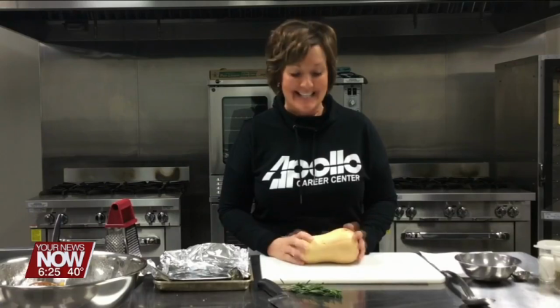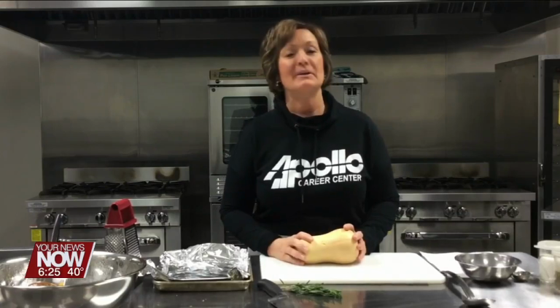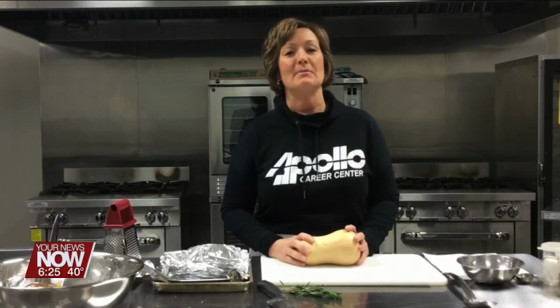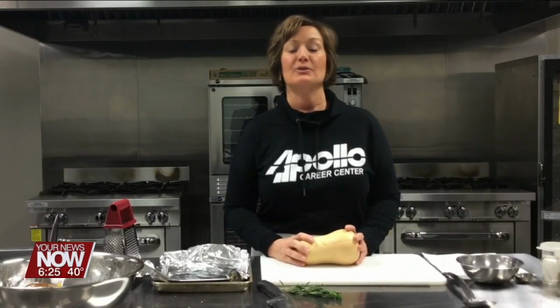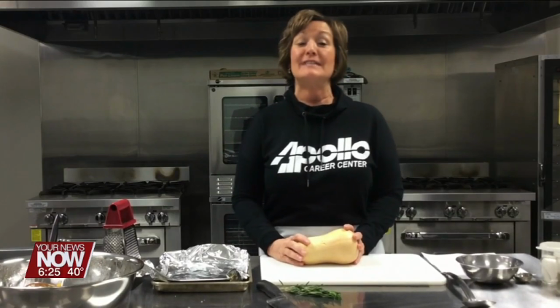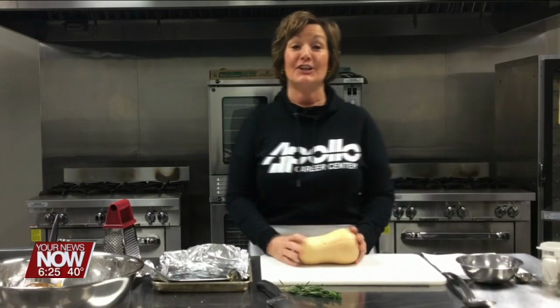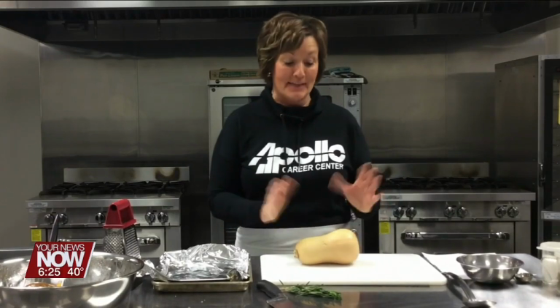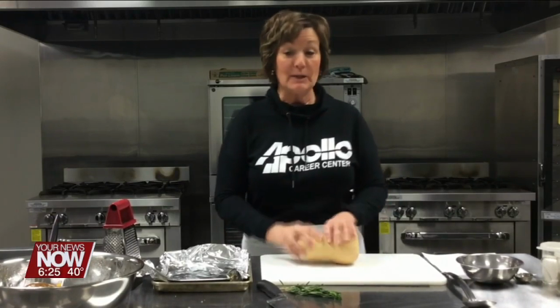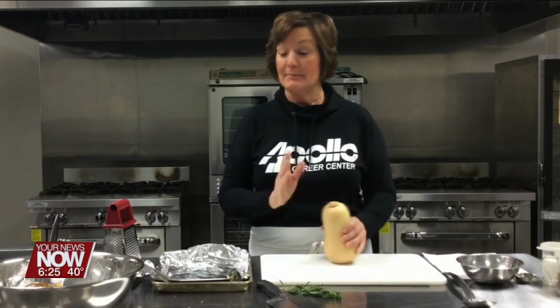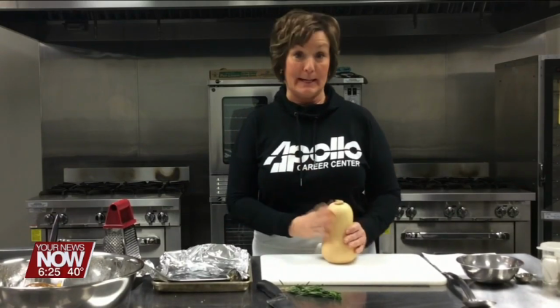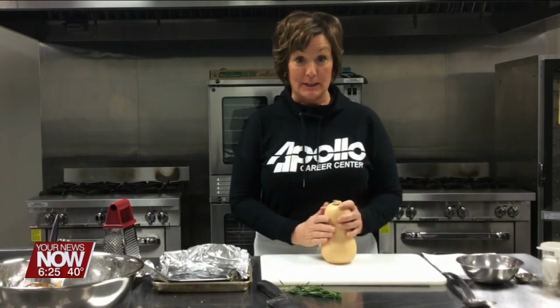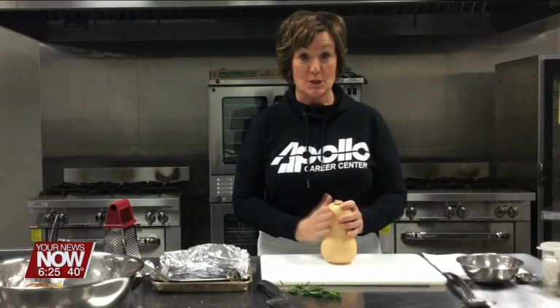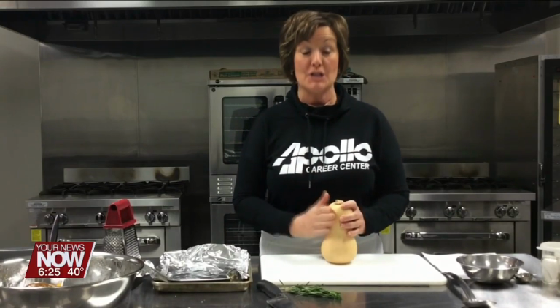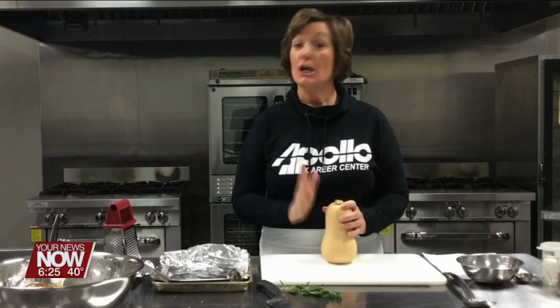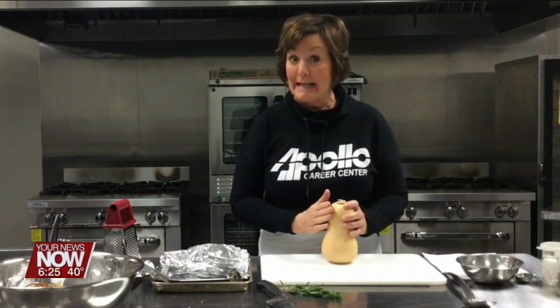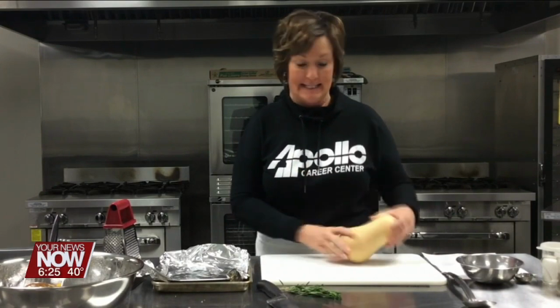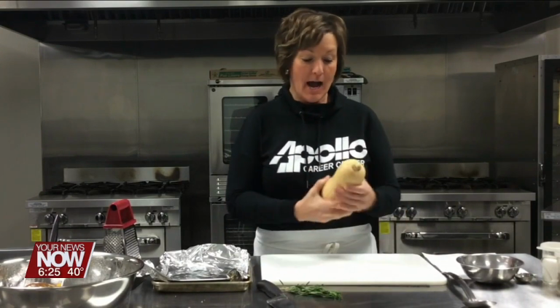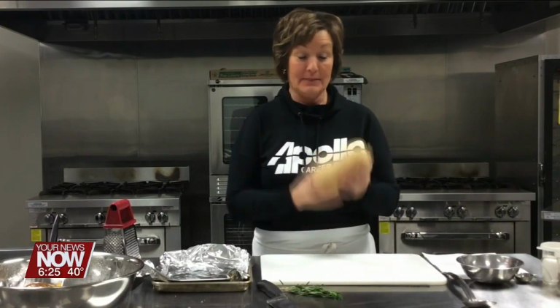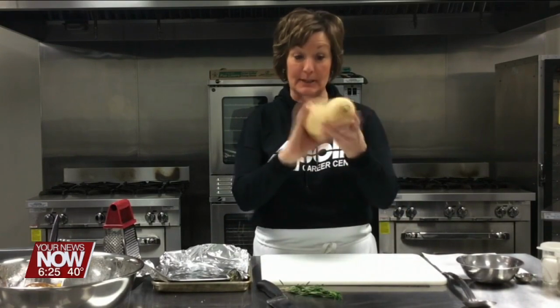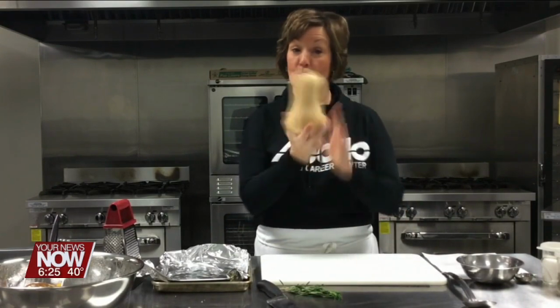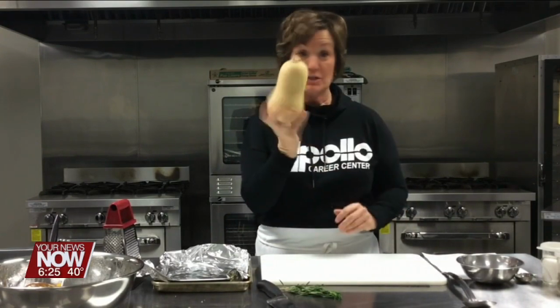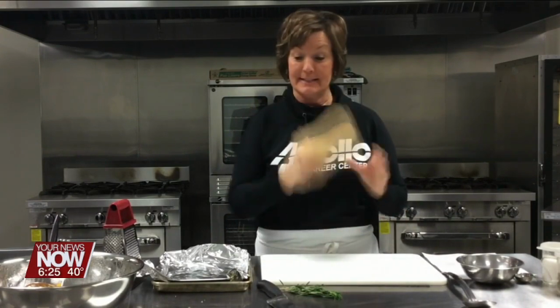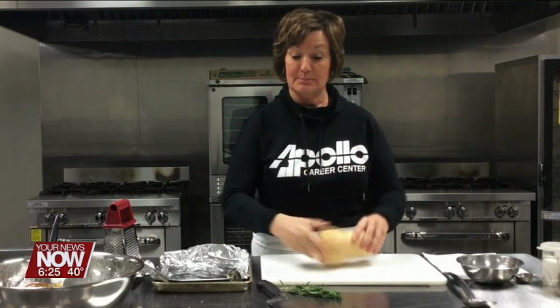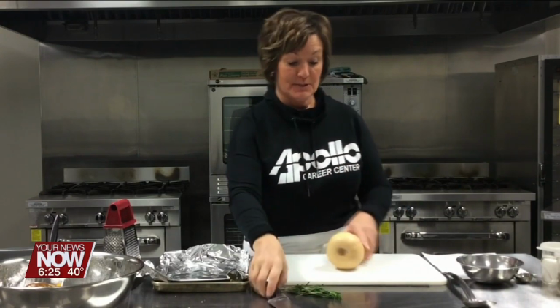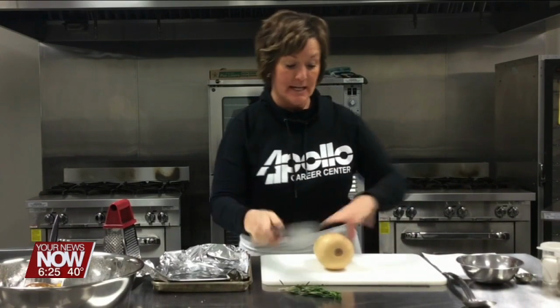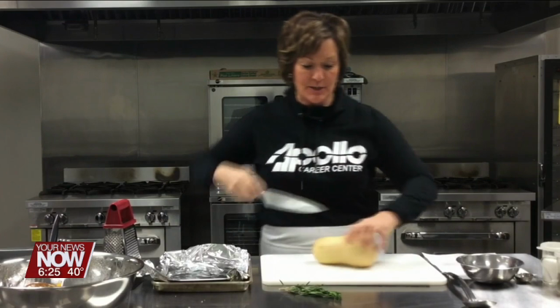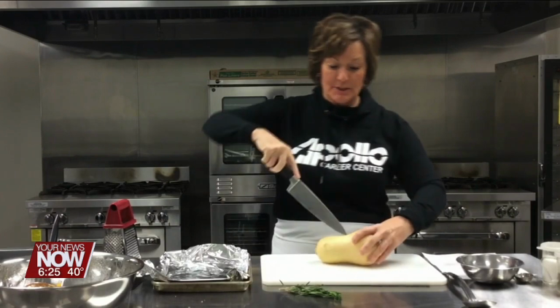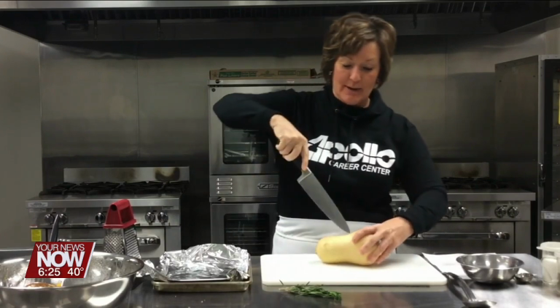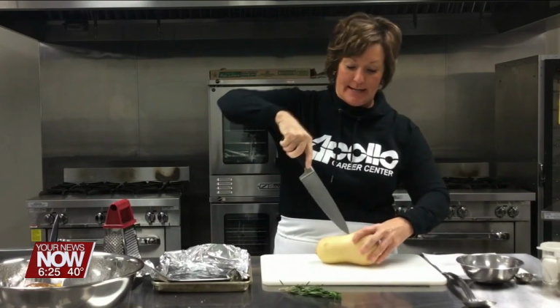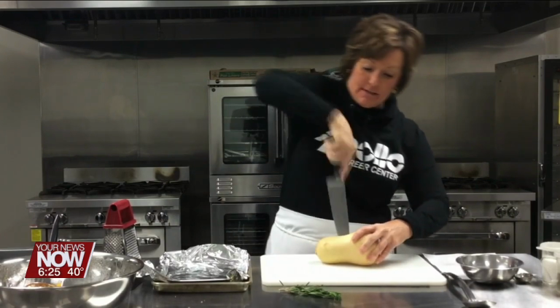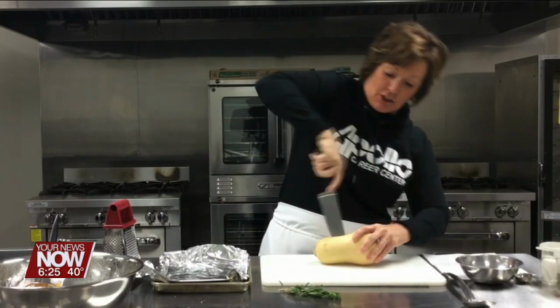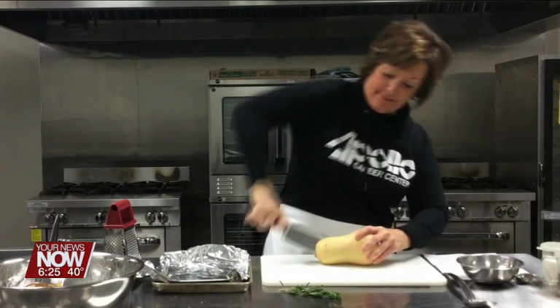This is Carrie Prince from Apollo Career Center, and this morning I am going to make a butternut squash gratin. This is a butternut squash — you can find these in the produce section. I just want to show you how I started it.